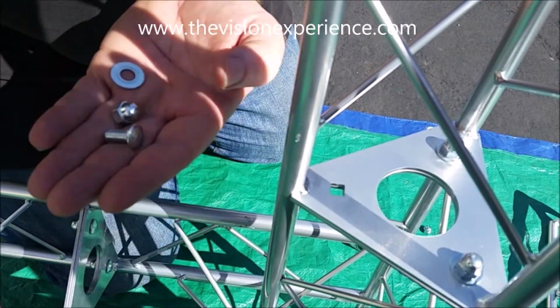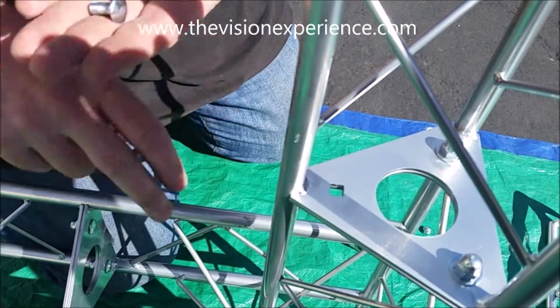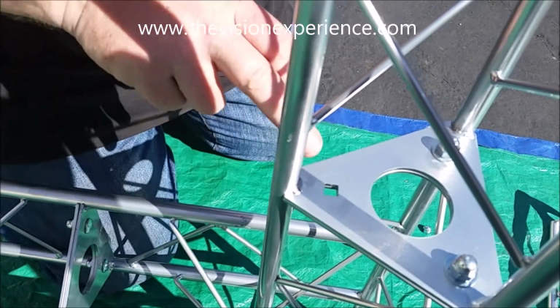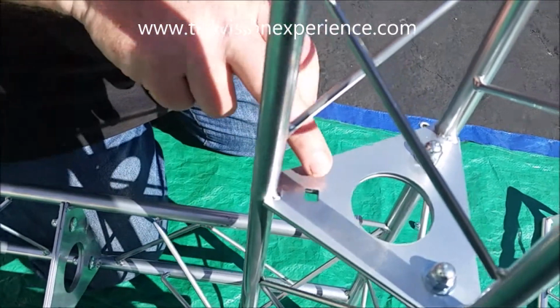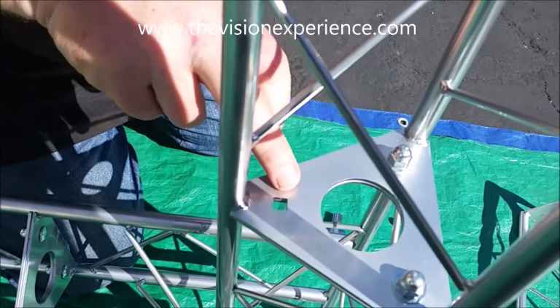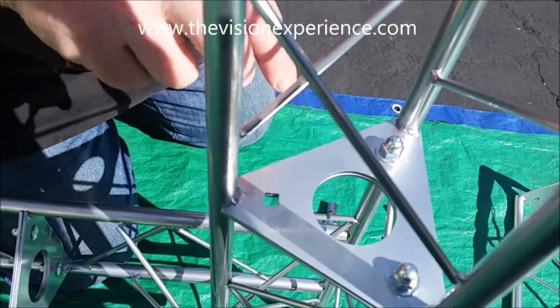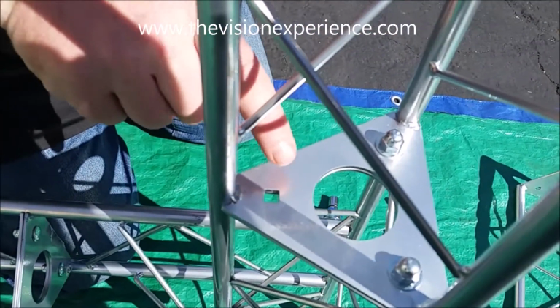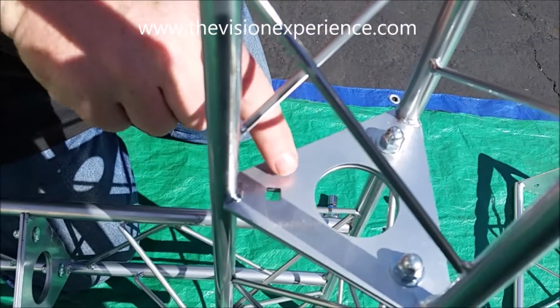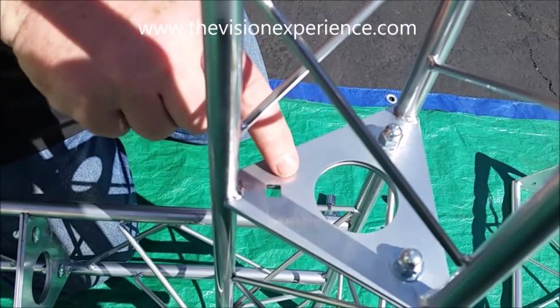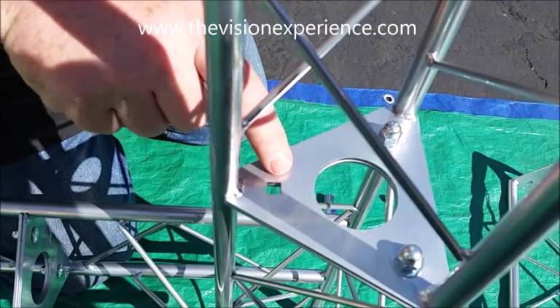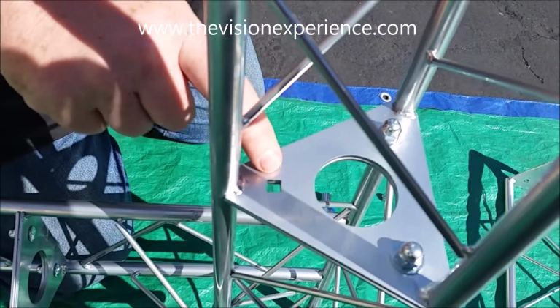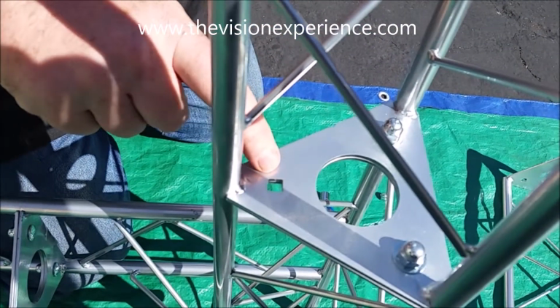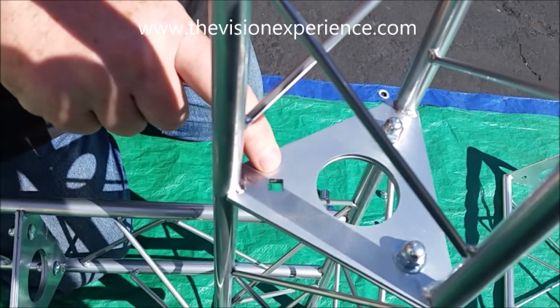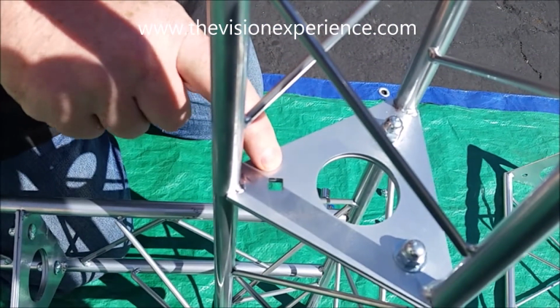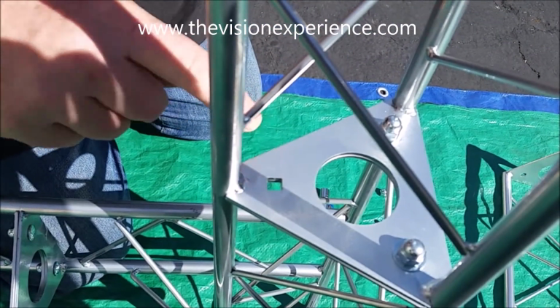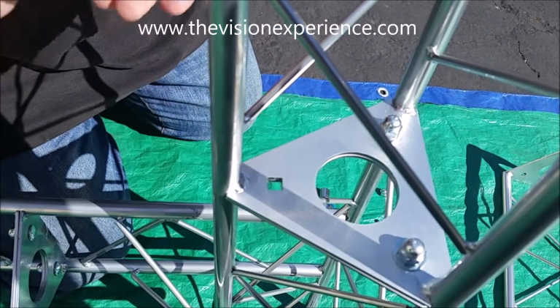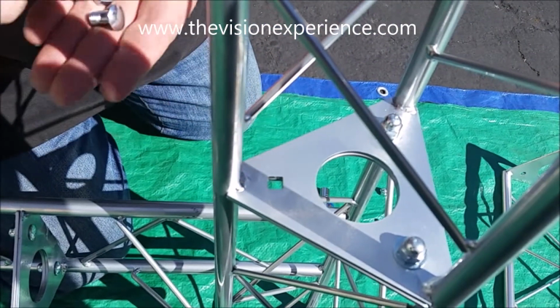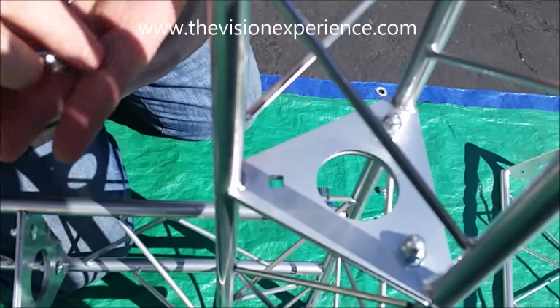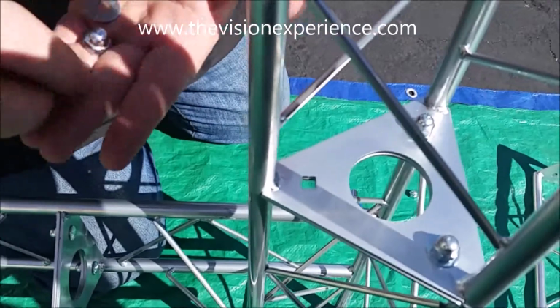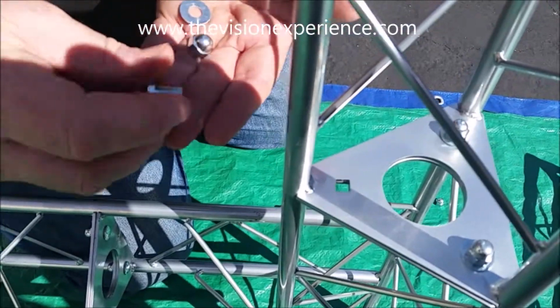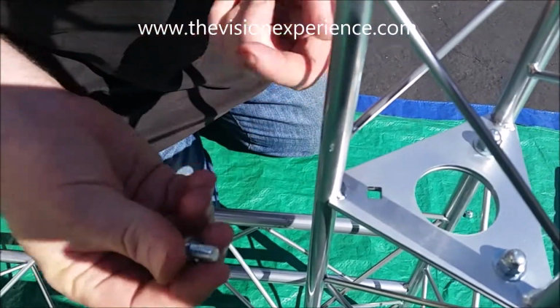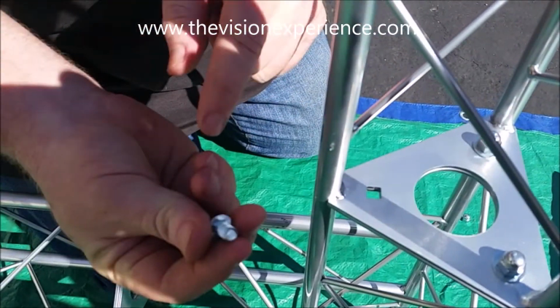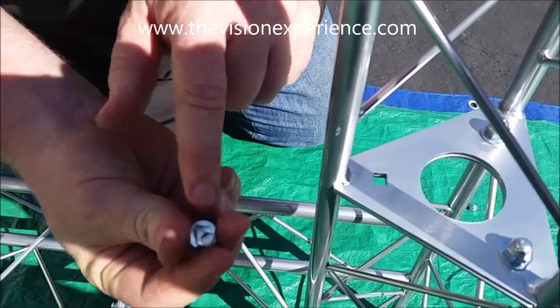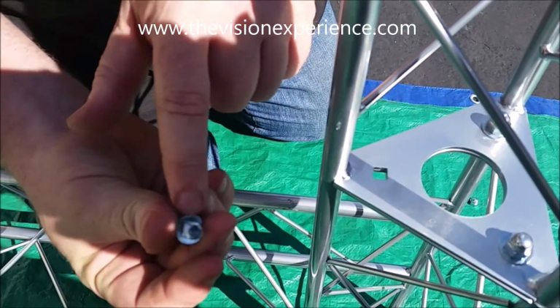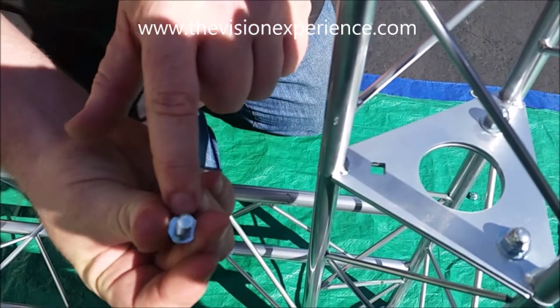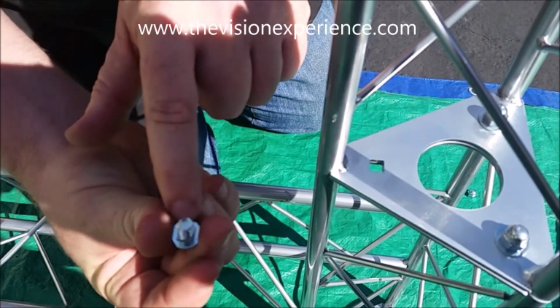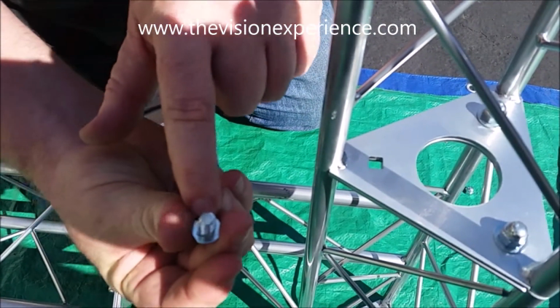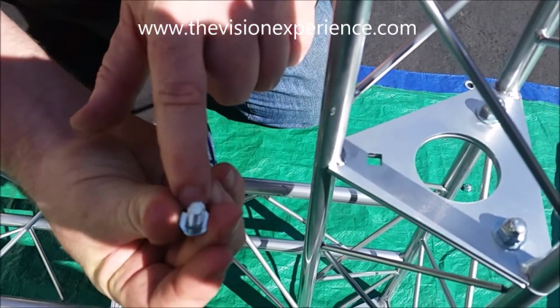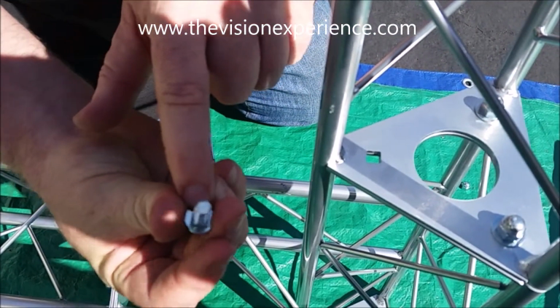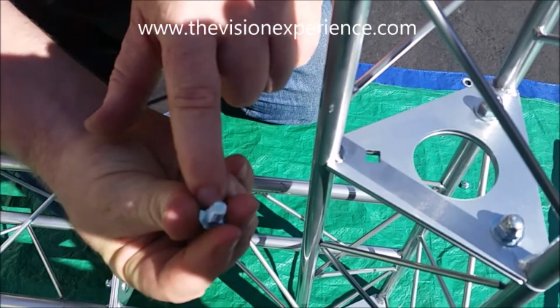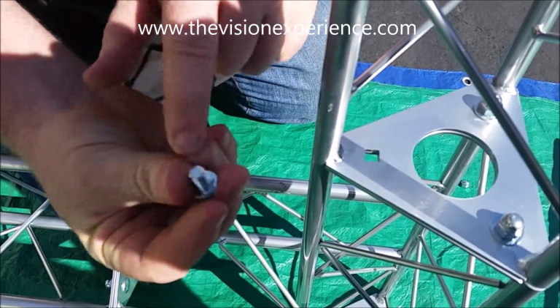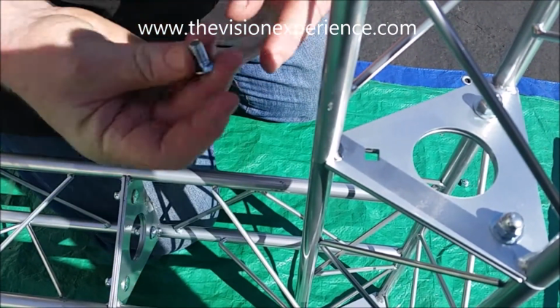If you look on the truss sections themselves, they have a square-cut hole. And on the actual nuts, there's a matching square cut right there on the nut.